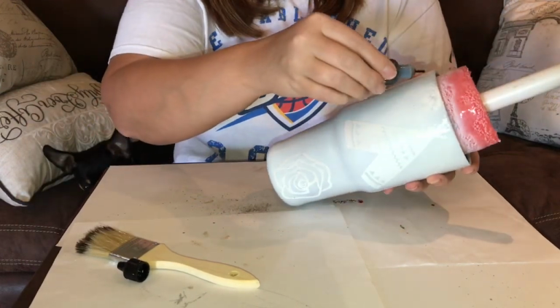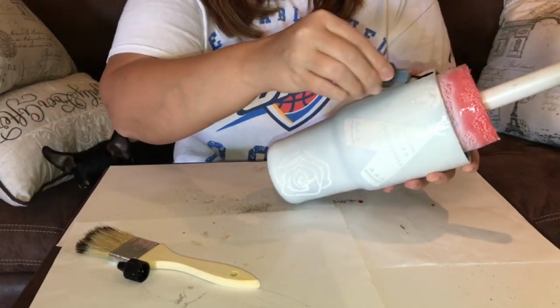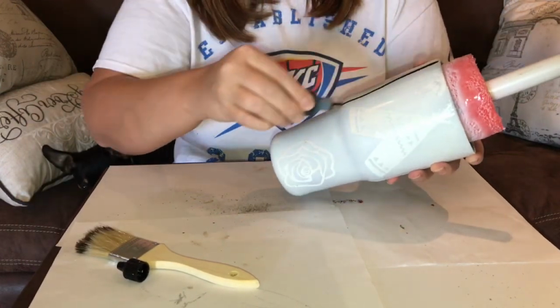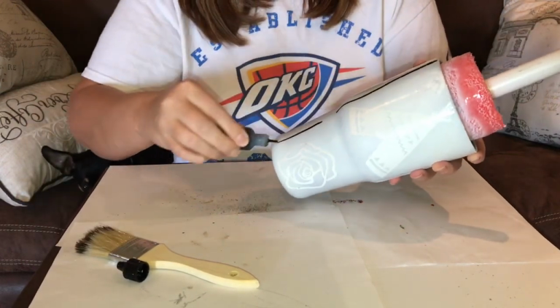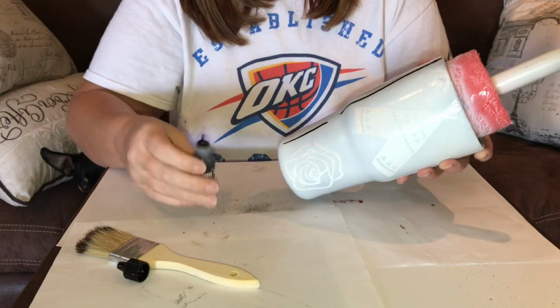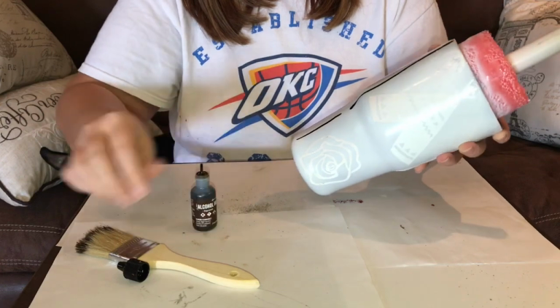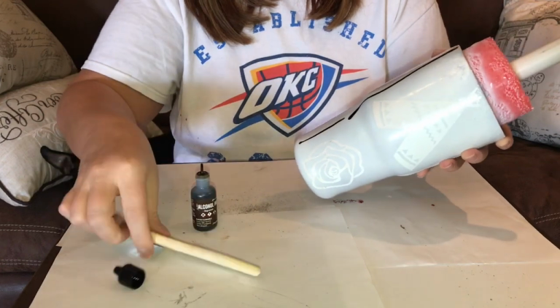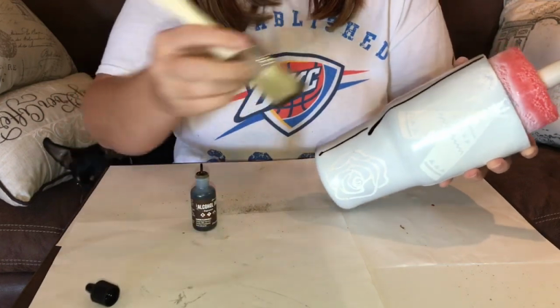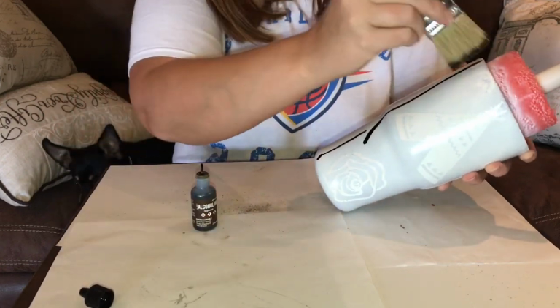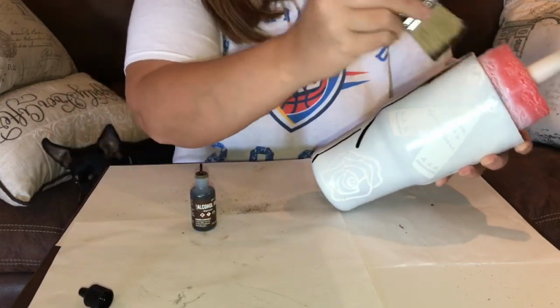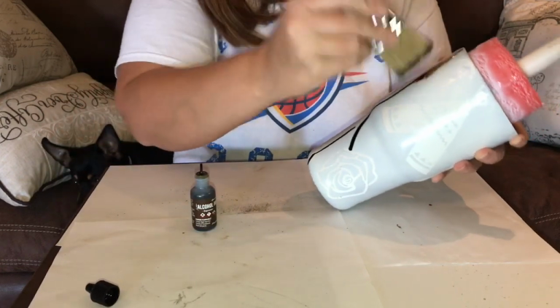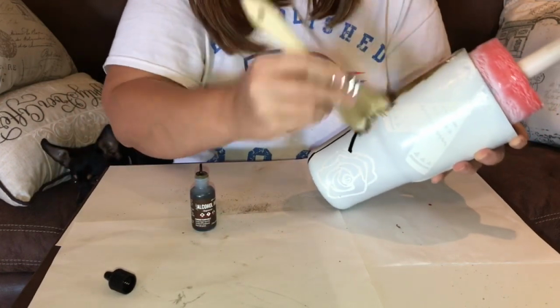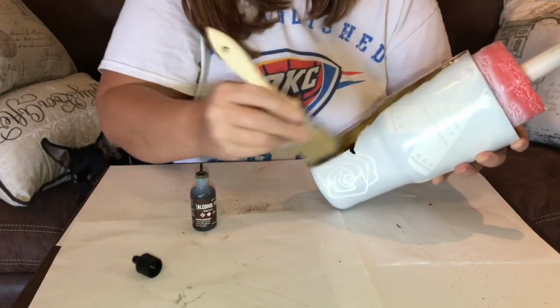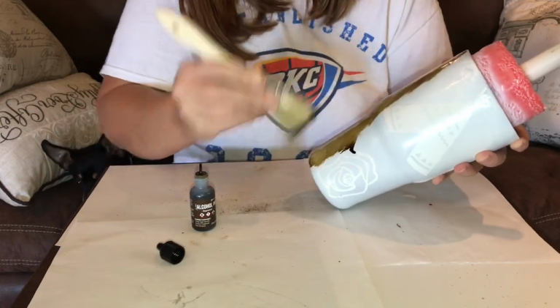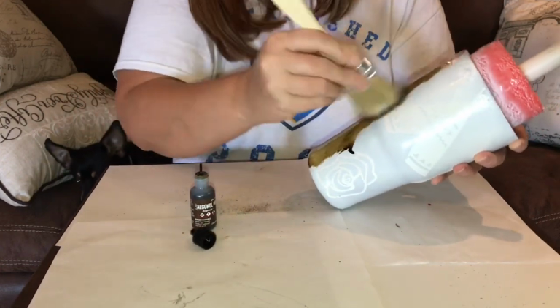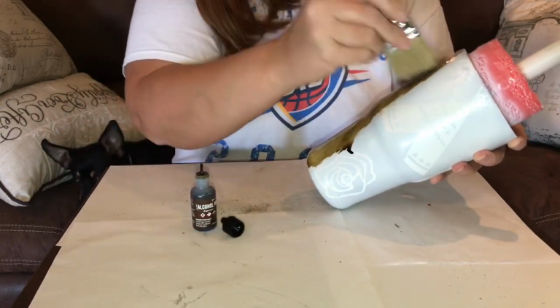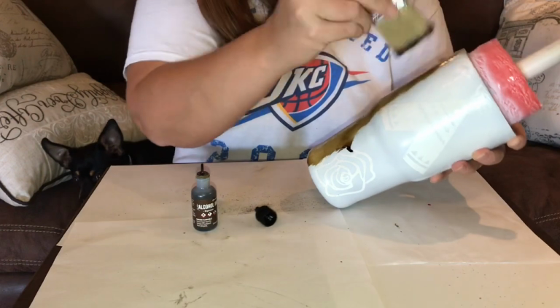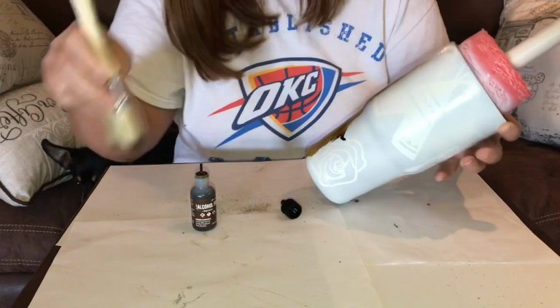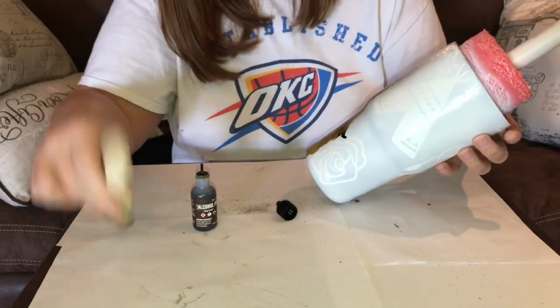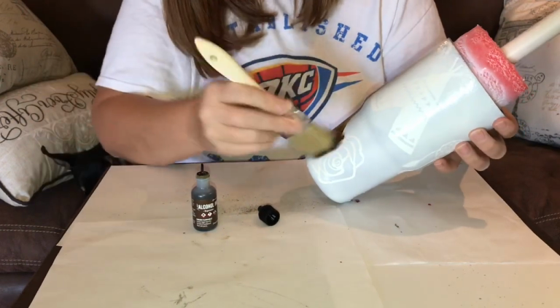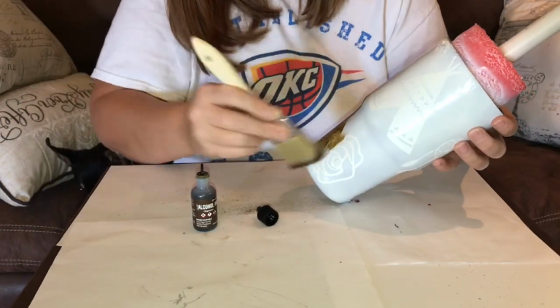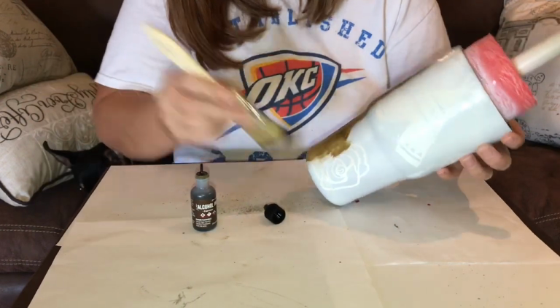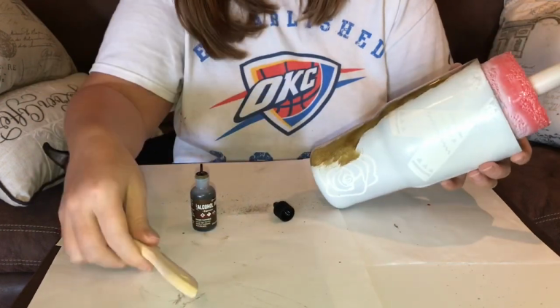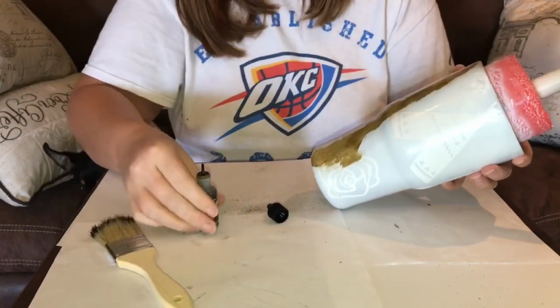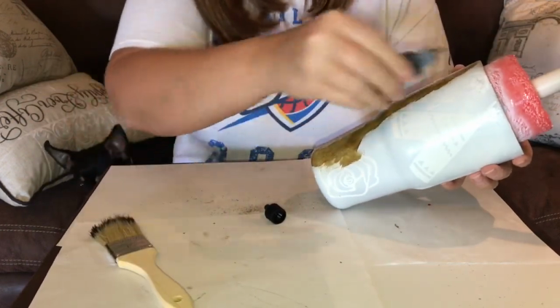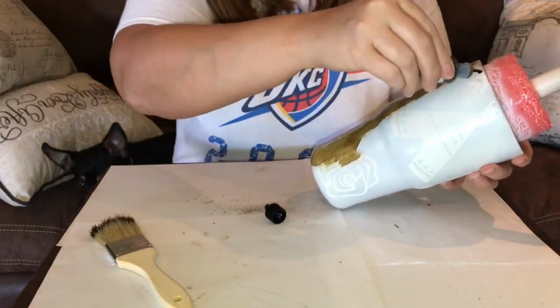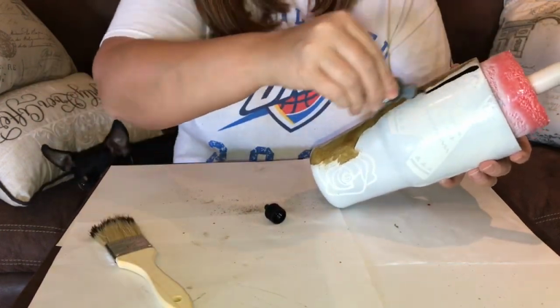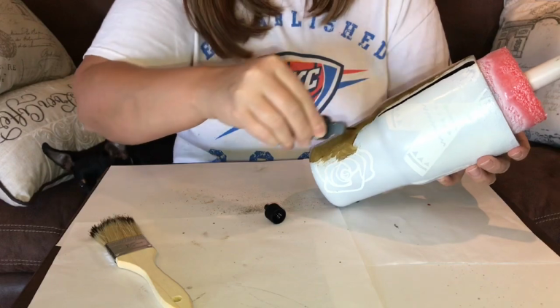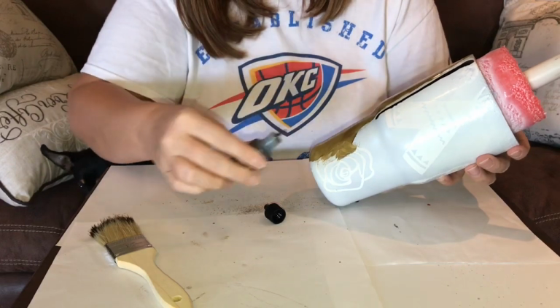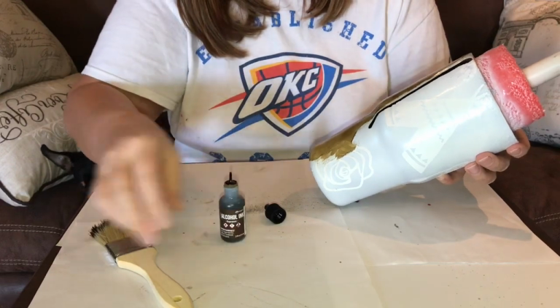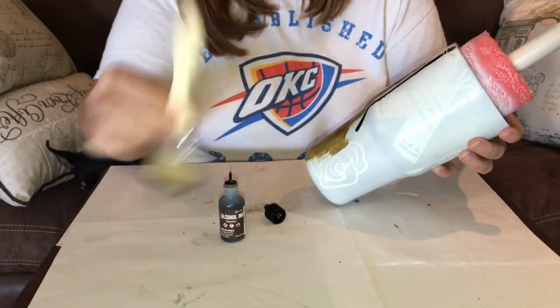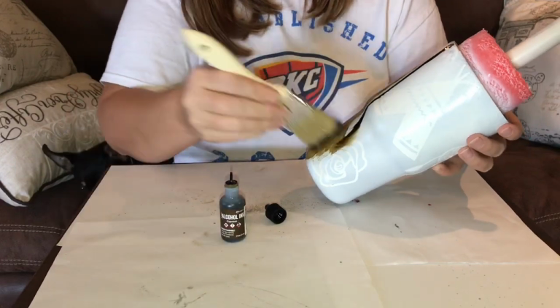Now you're just going to take your ink and do a straight line down the cup. With your brush, you're just going to do up and down brush motions. You're going to do that all the way around the cup. It may look a little funny for a bit, but once it's done it will look like a wood grained cup, I promise.